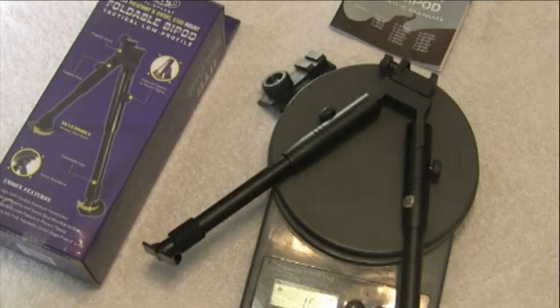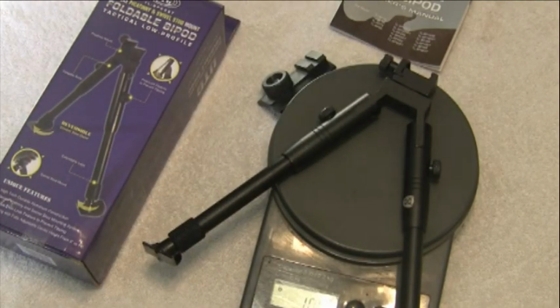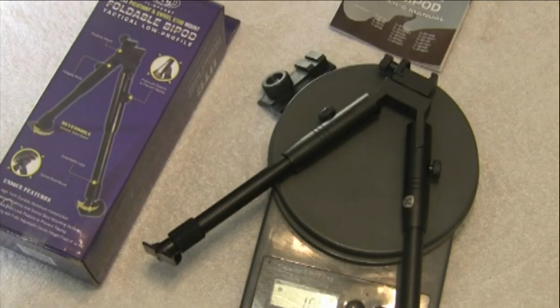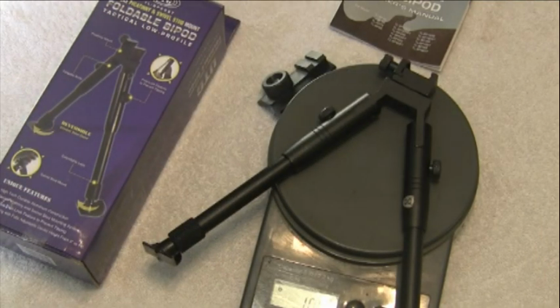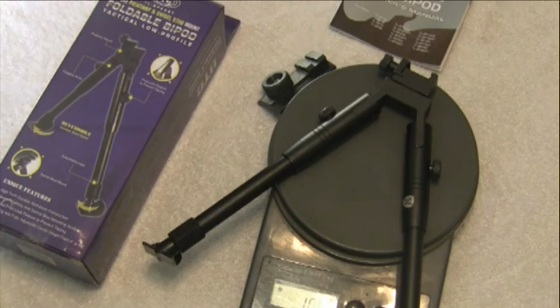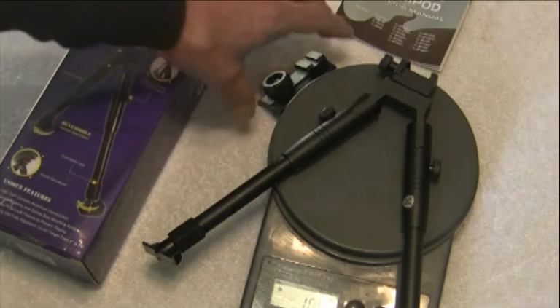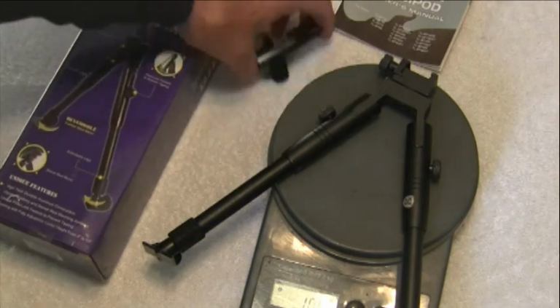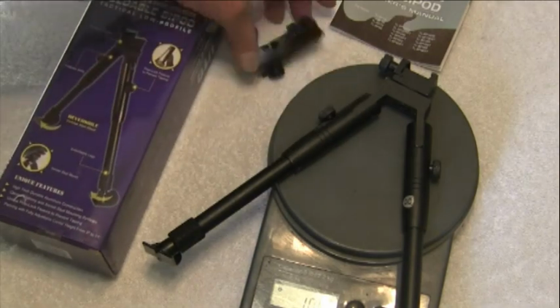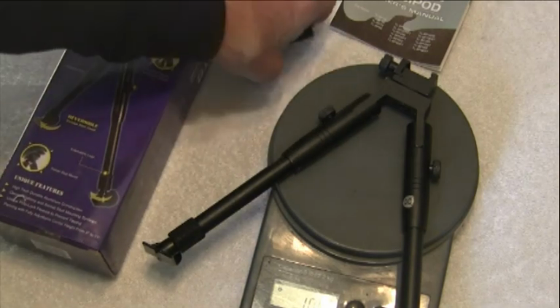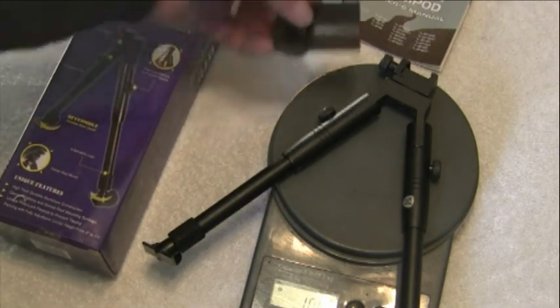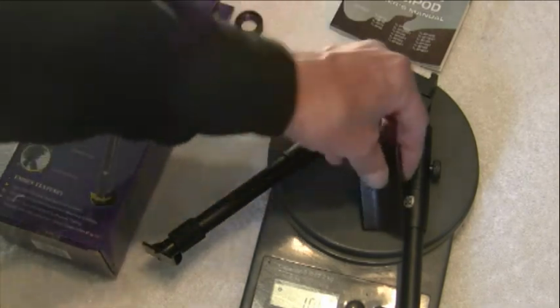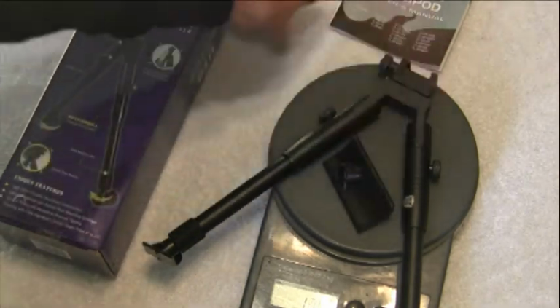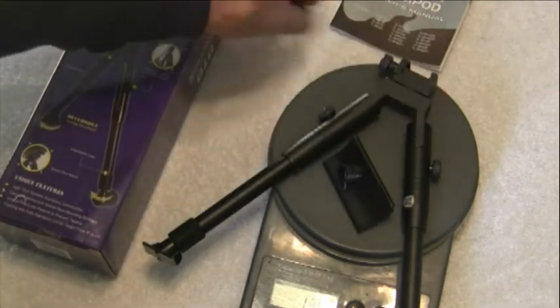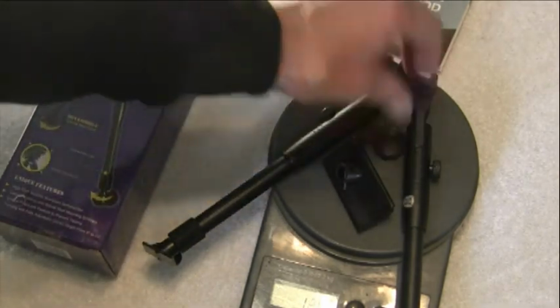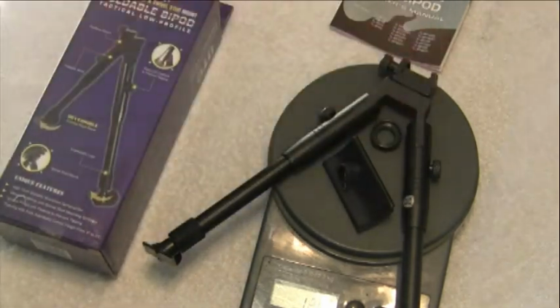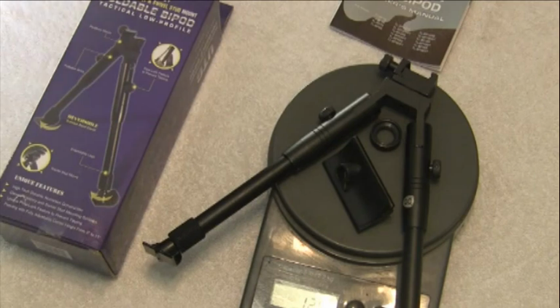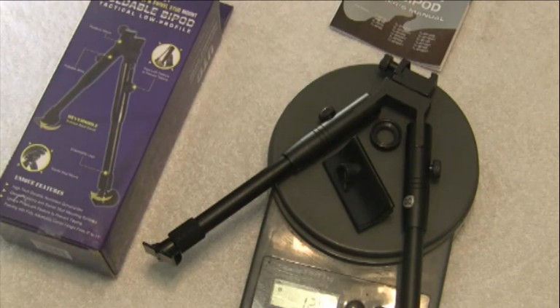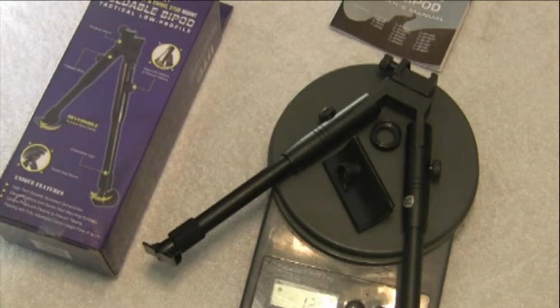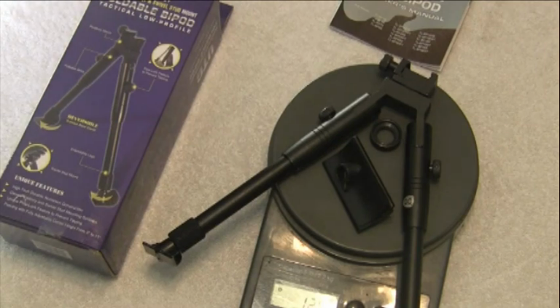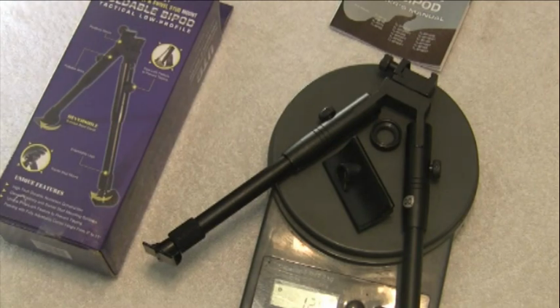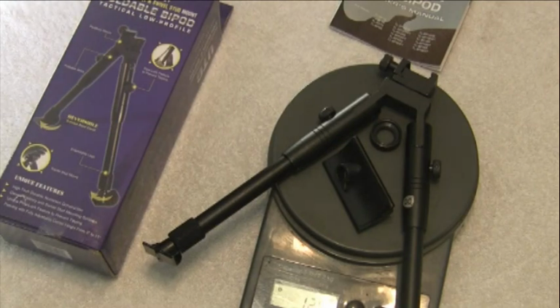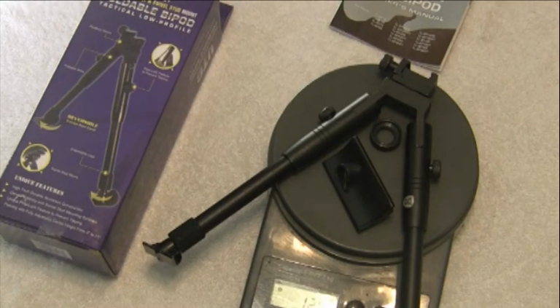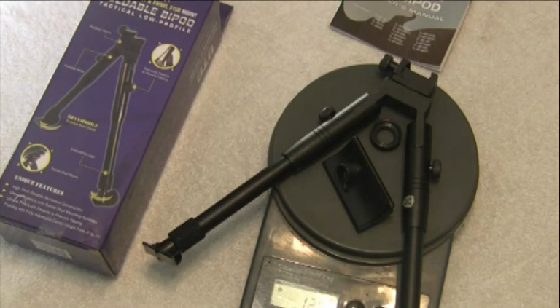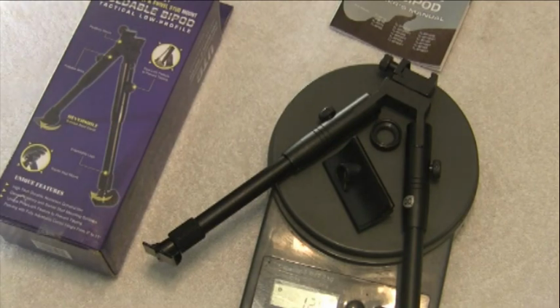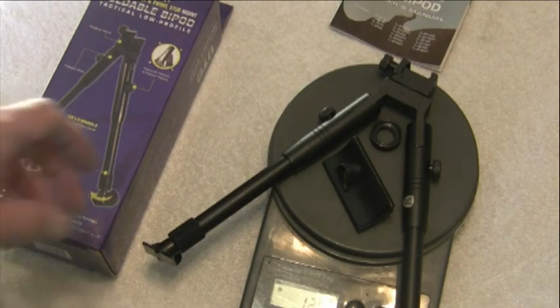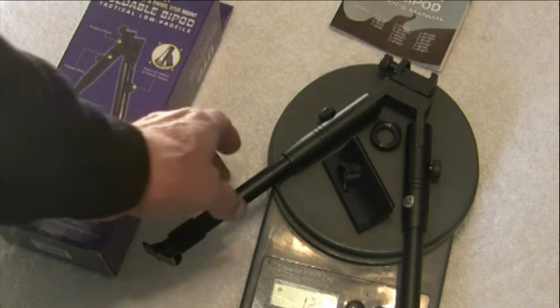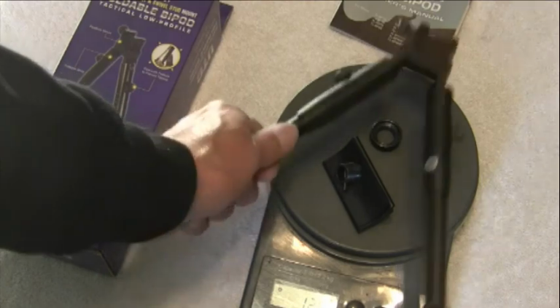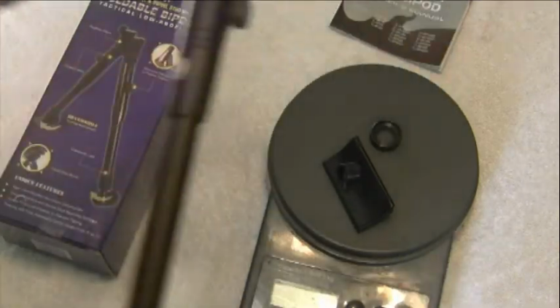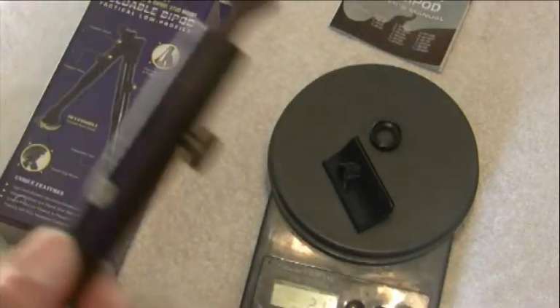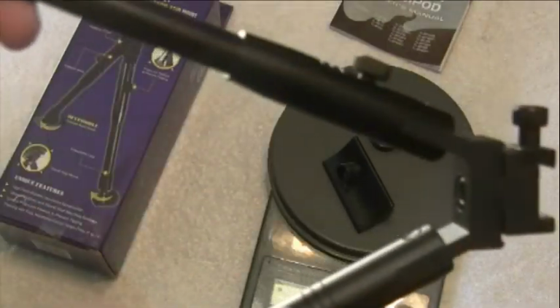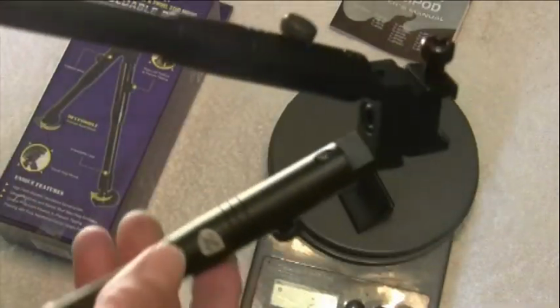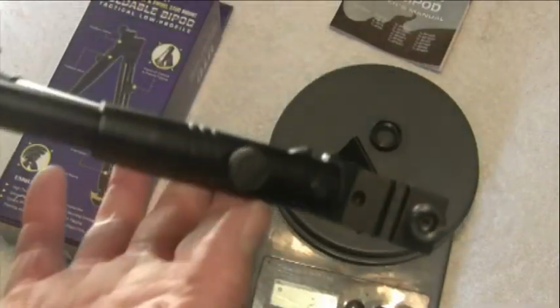The bipod weighs 10.4 ounces, and if you're going to use the swivel stud attachment, that raises it up to 12.5 ounces. So a little weight, but not too bad — it's pretty light and it's made out of aluminum.